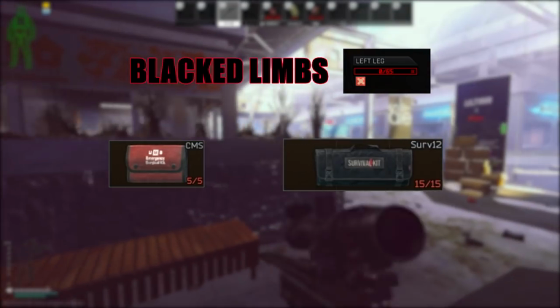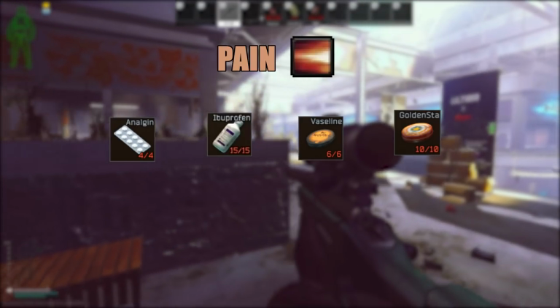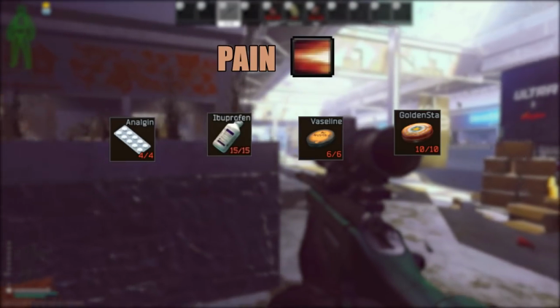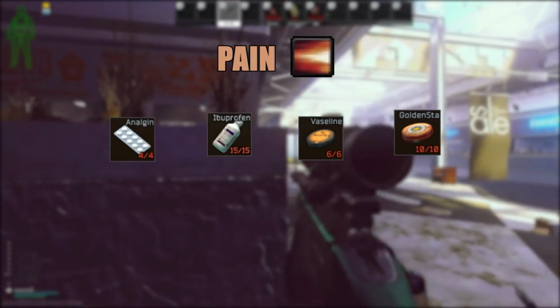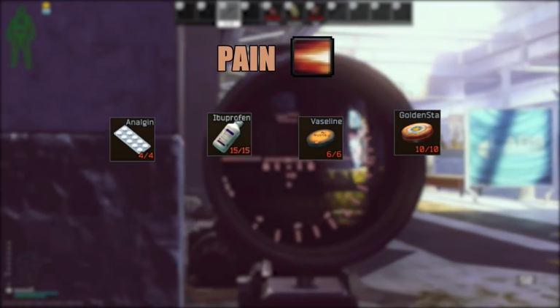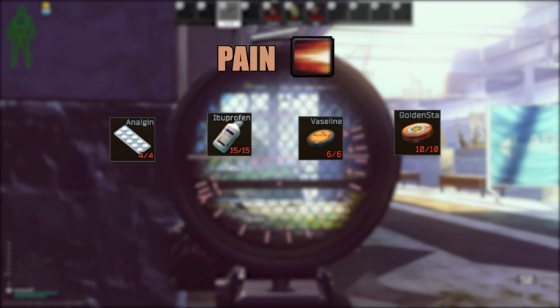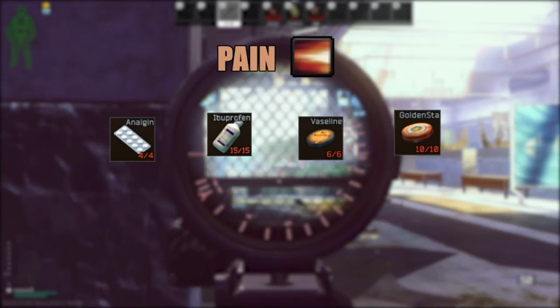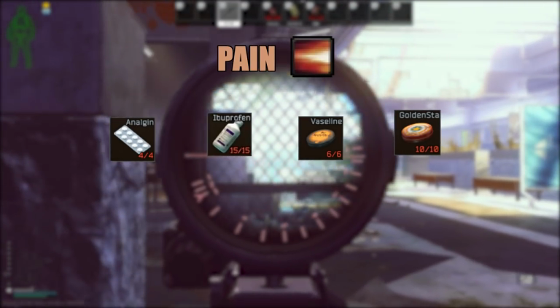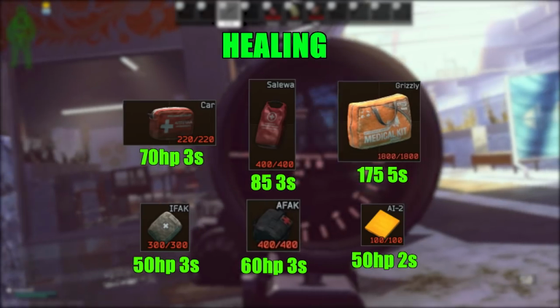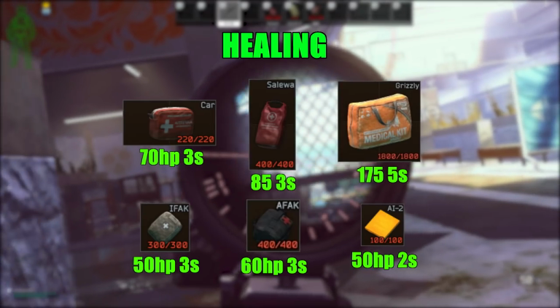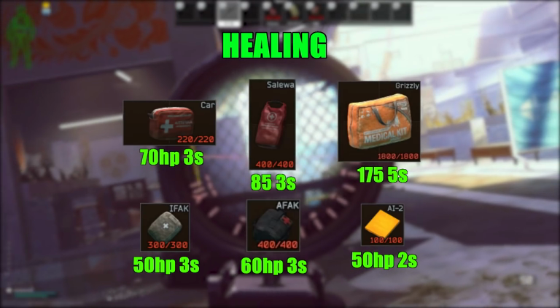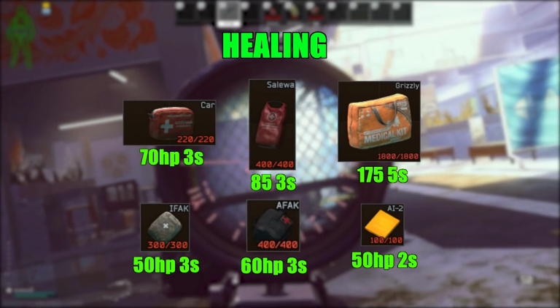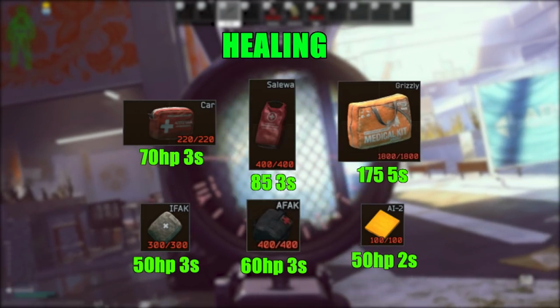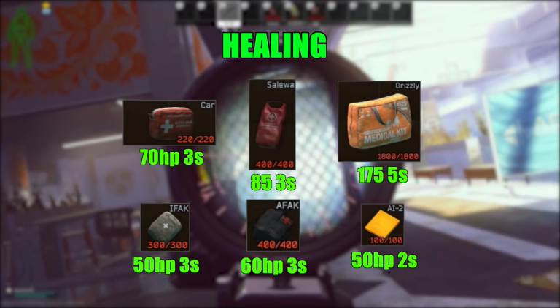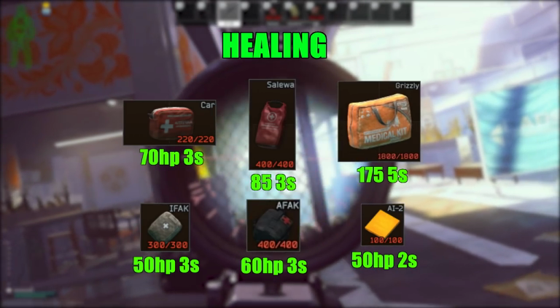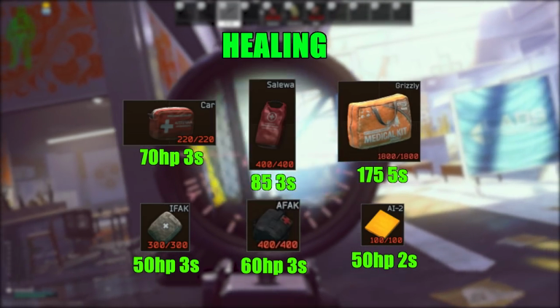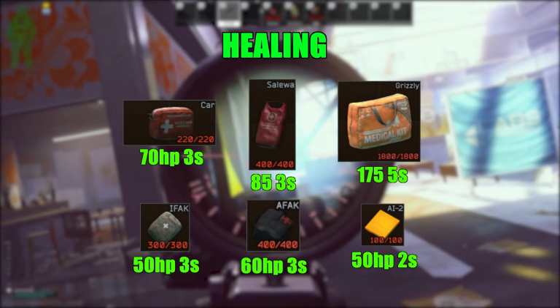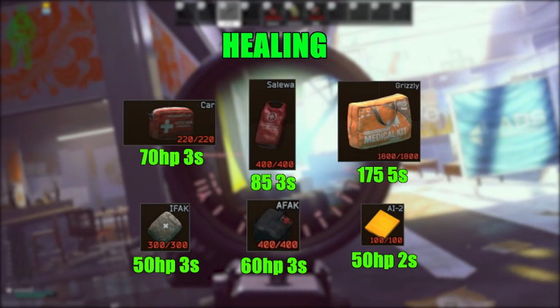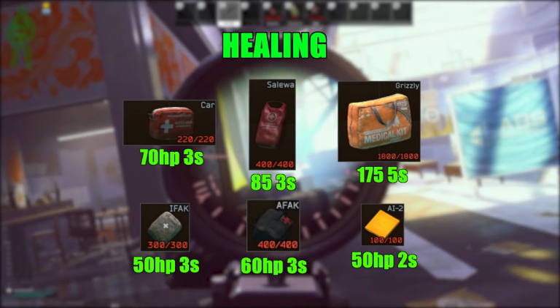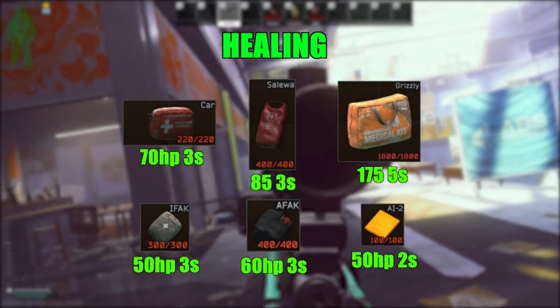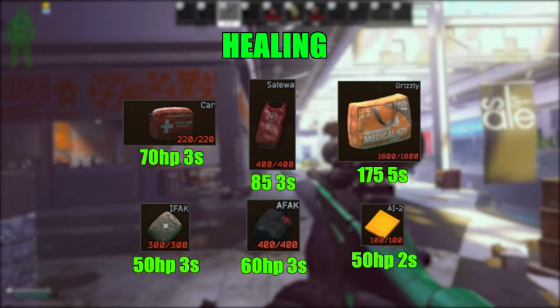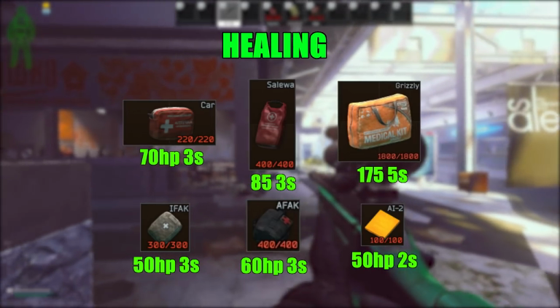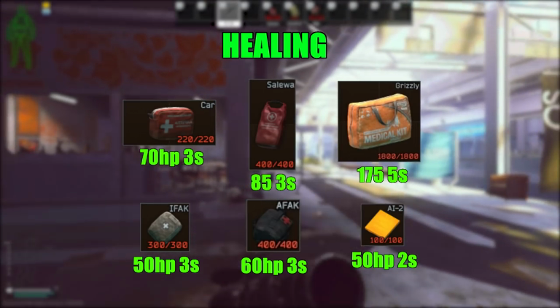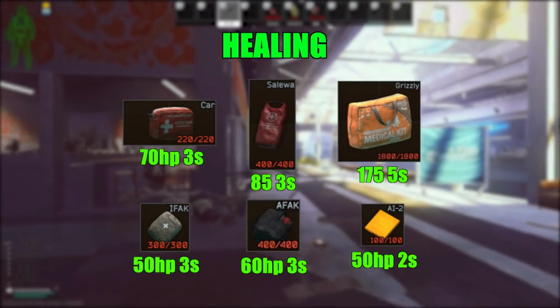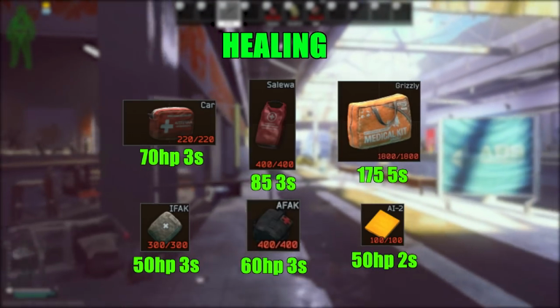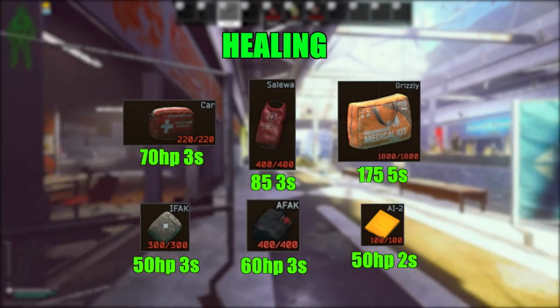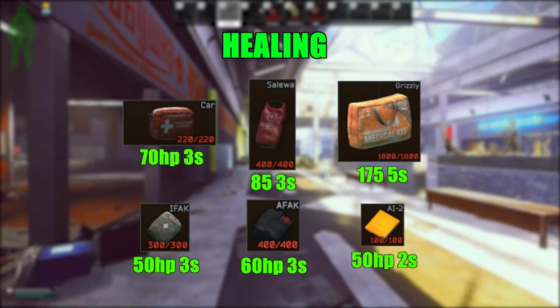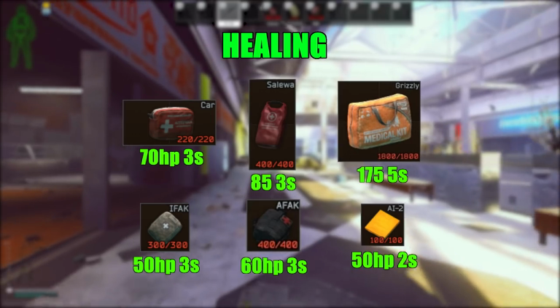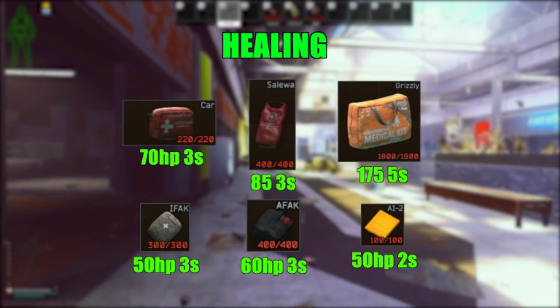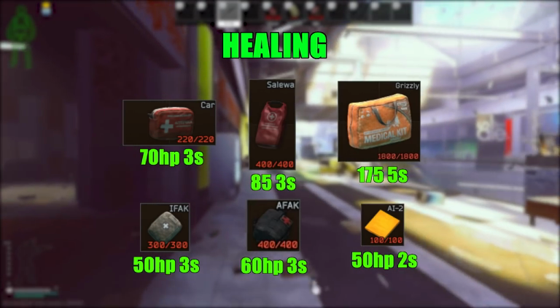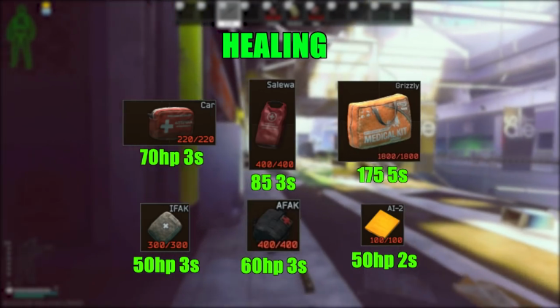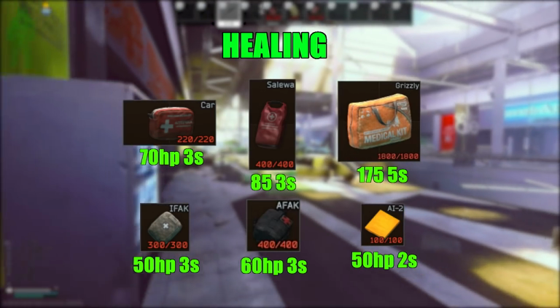So you have all these healing items — which ones should you take into raid? For health, salo and grizzlies are tier 1. Car med kits and cheese are tier 2. IFAK and AFAK — just shouldn't even bother. The rate they heal at is too low.